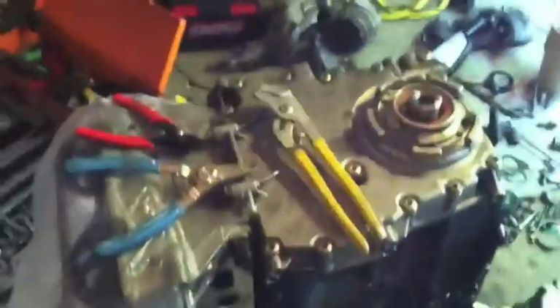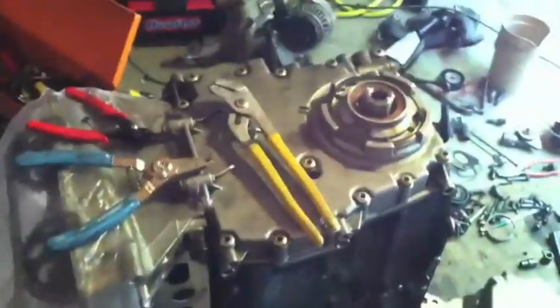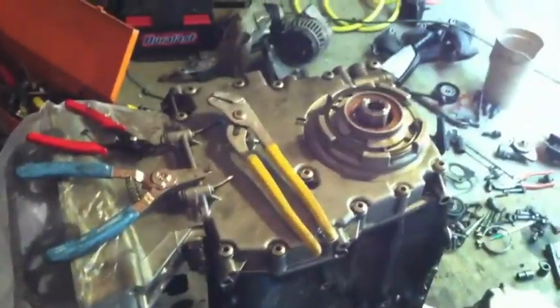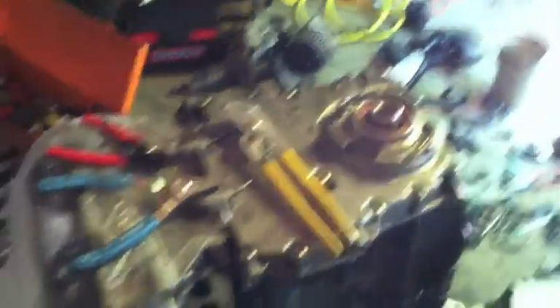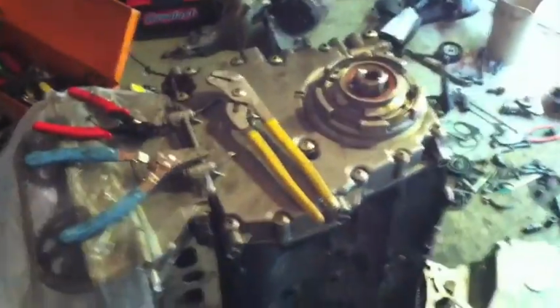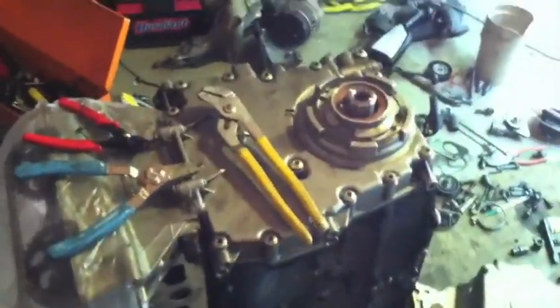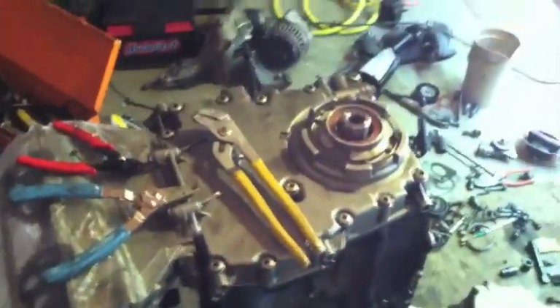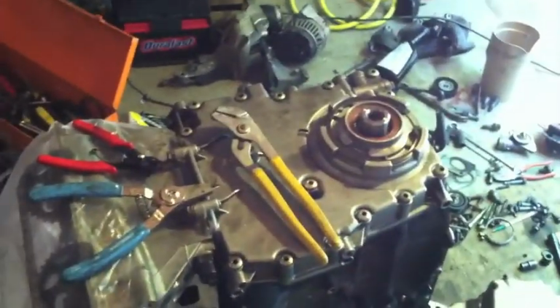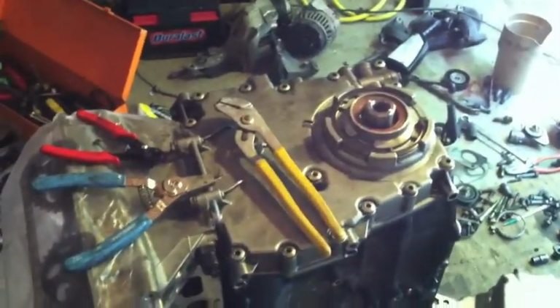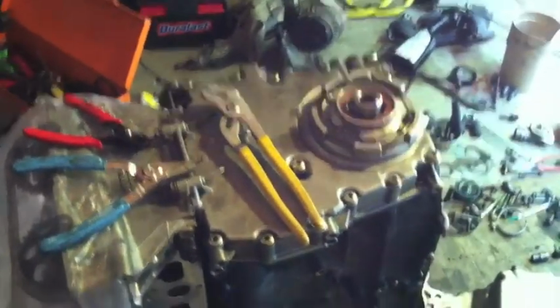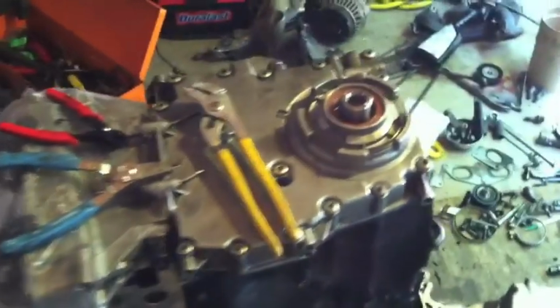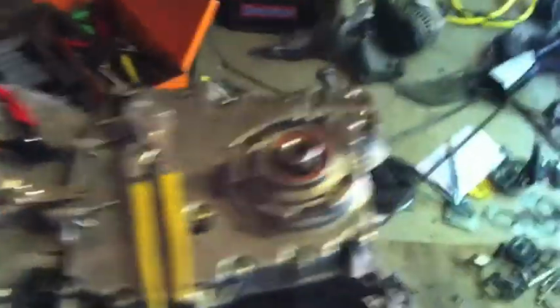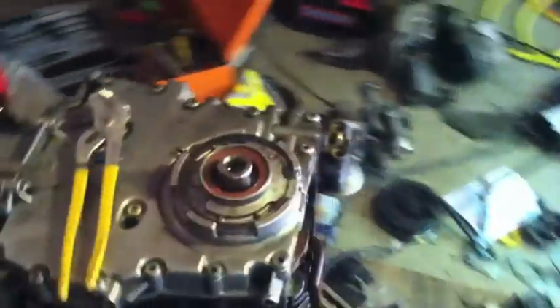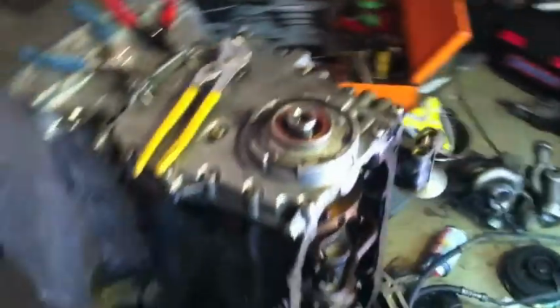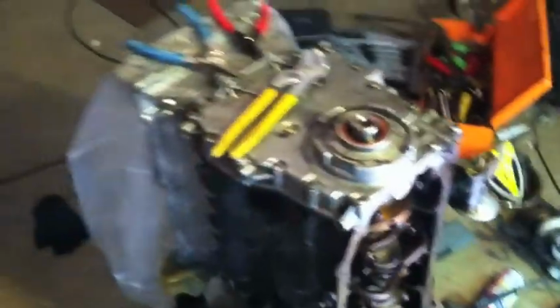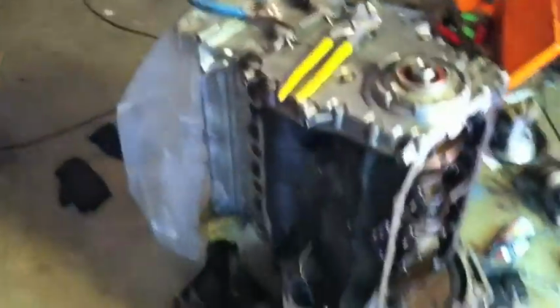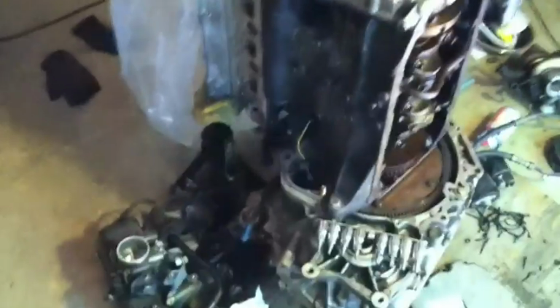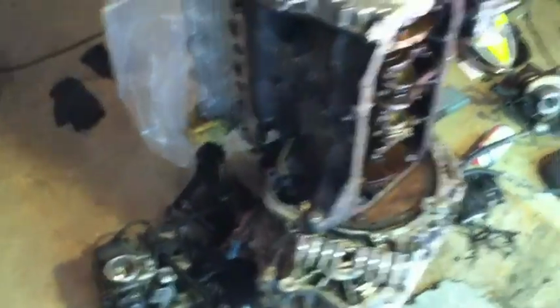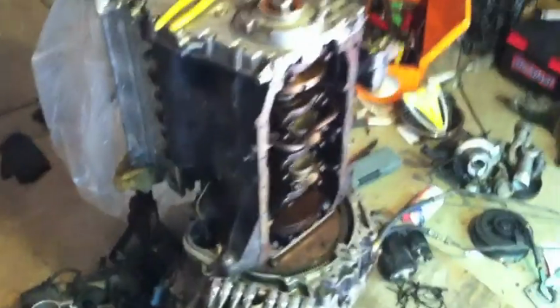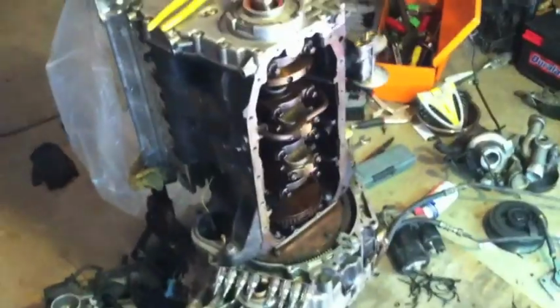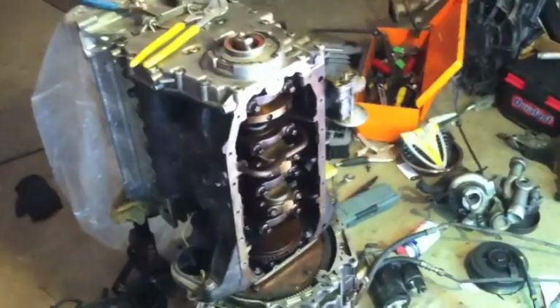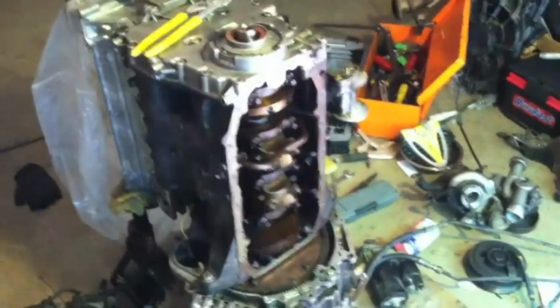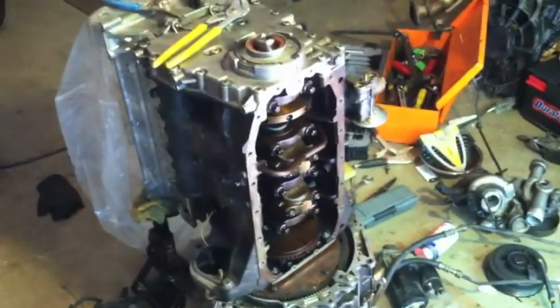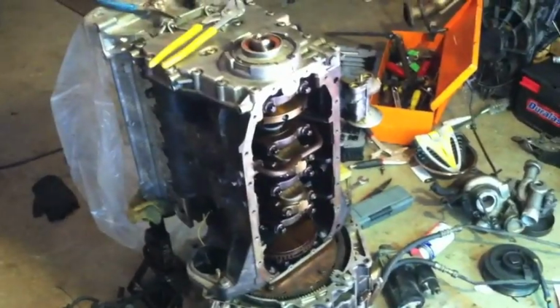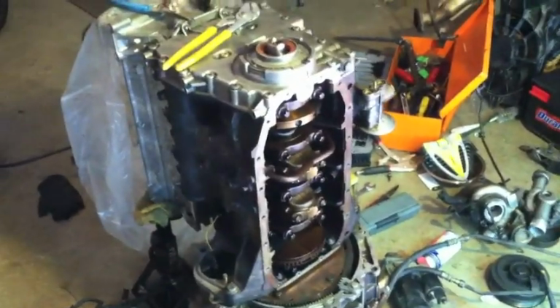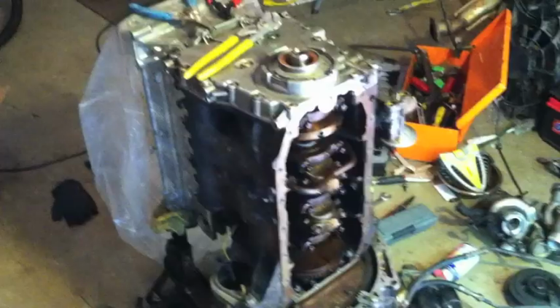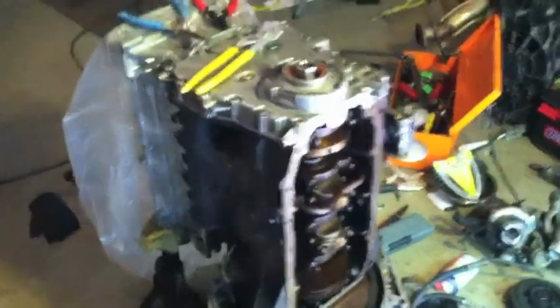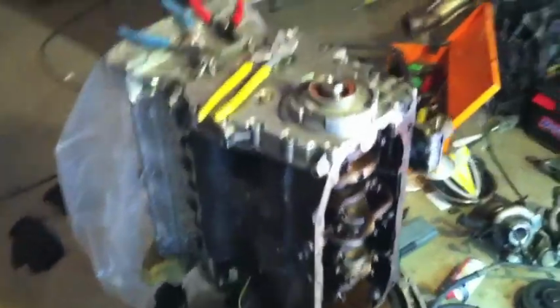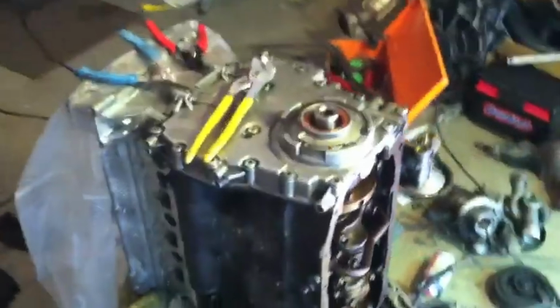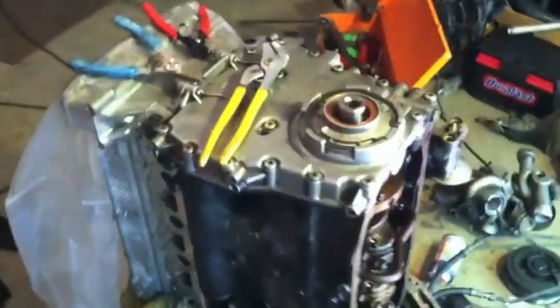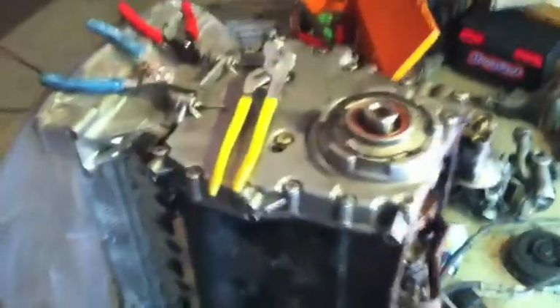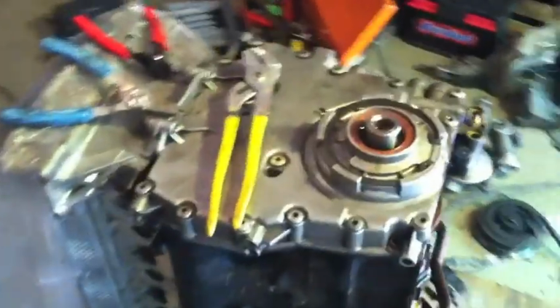This is just a little update about the engine that I'm doing here. I have turned the engine up, pulled the oil pan off, and reassembling.